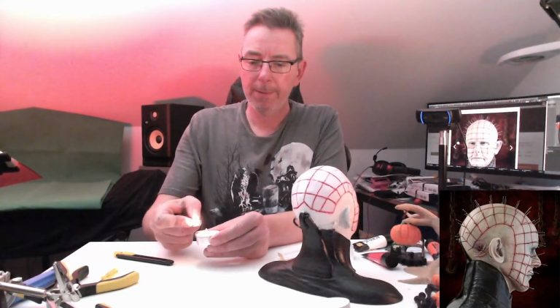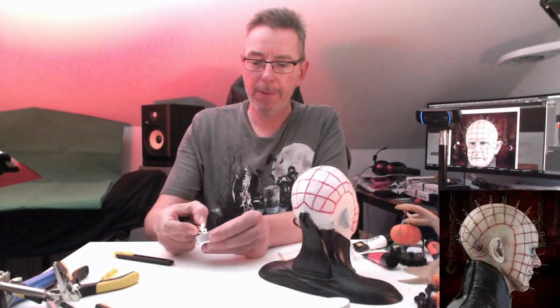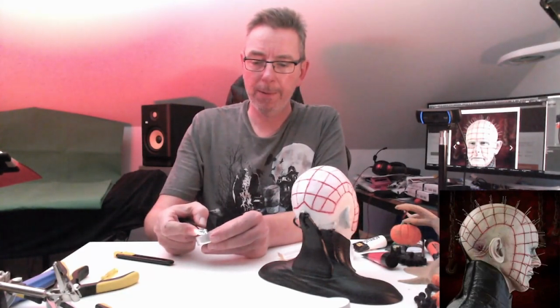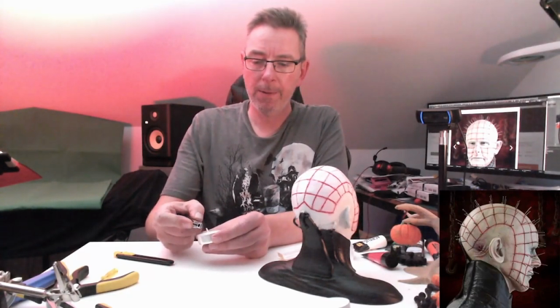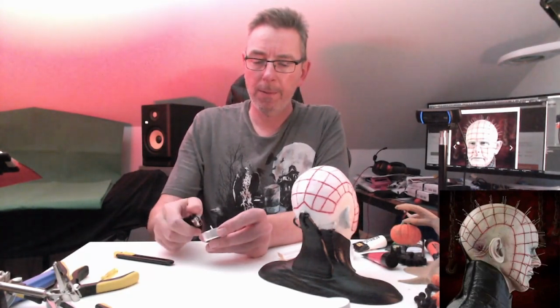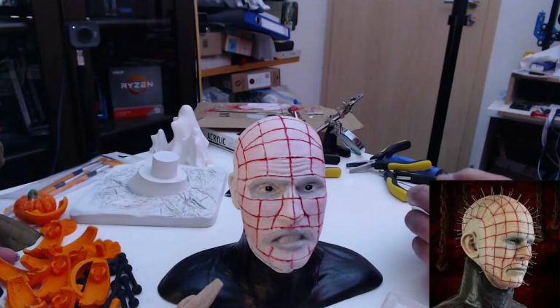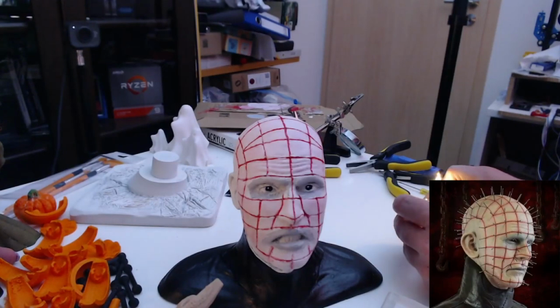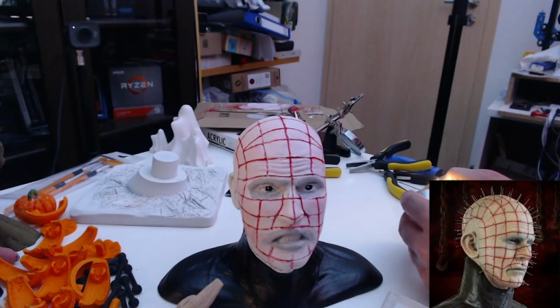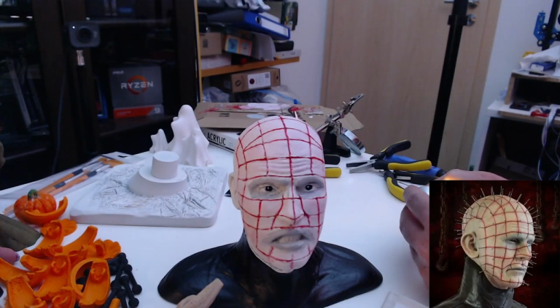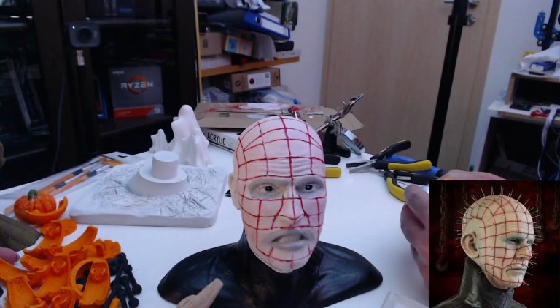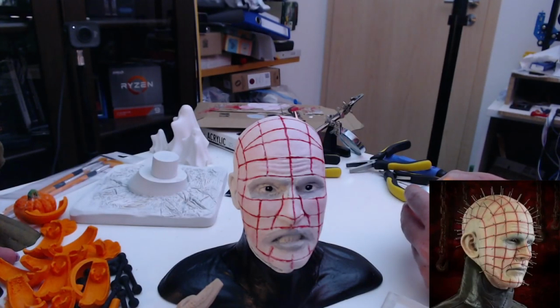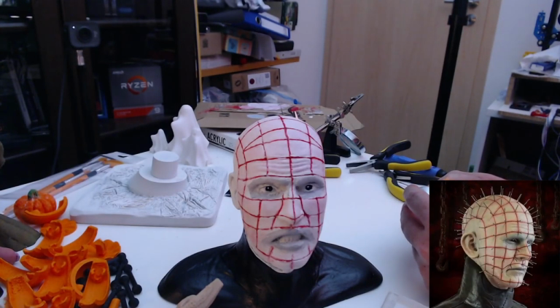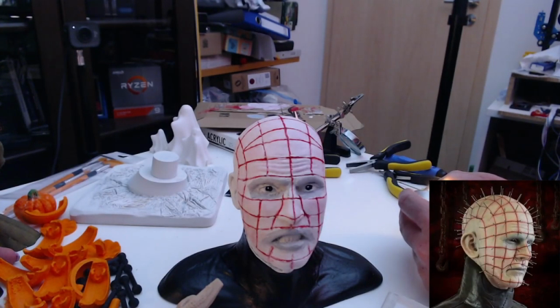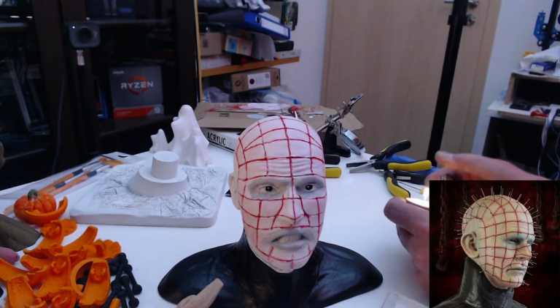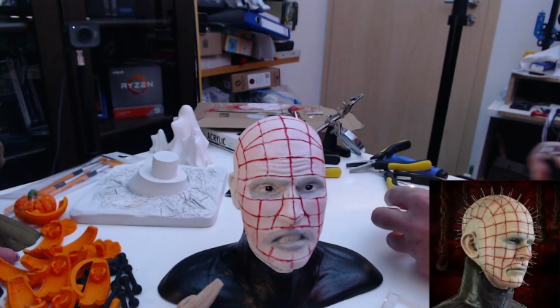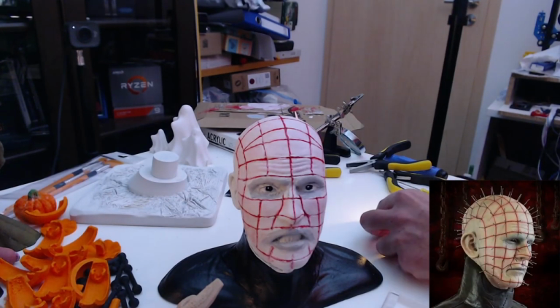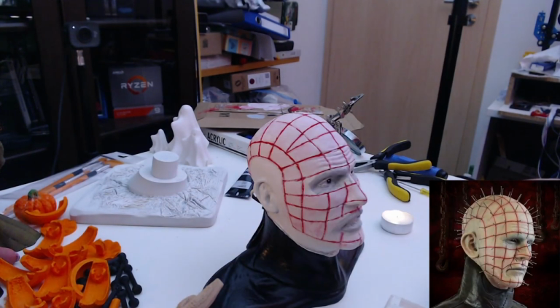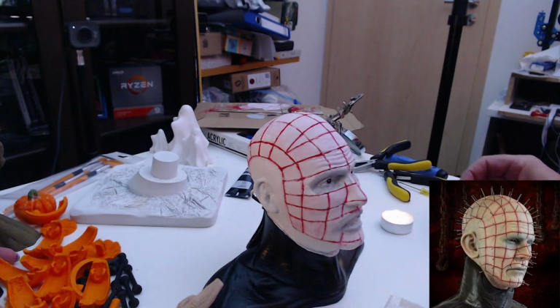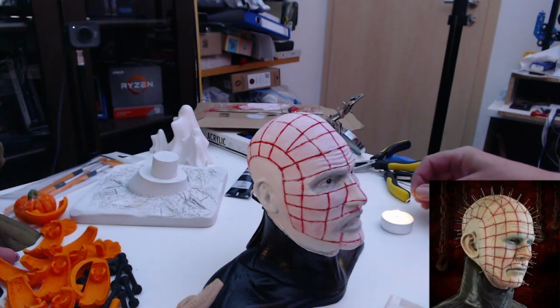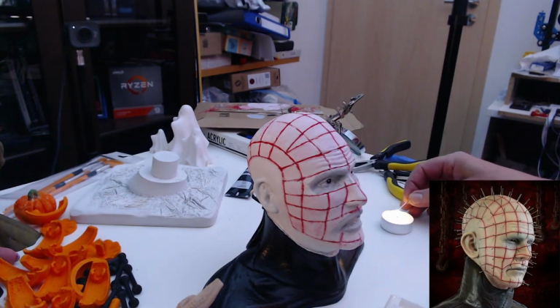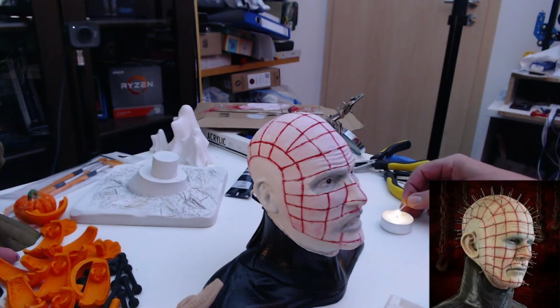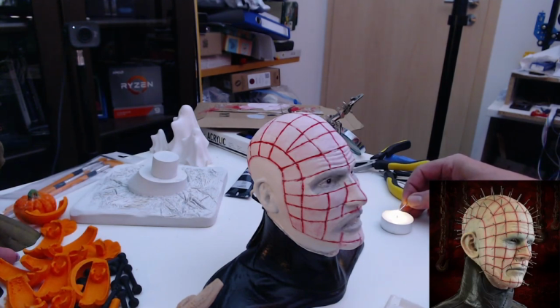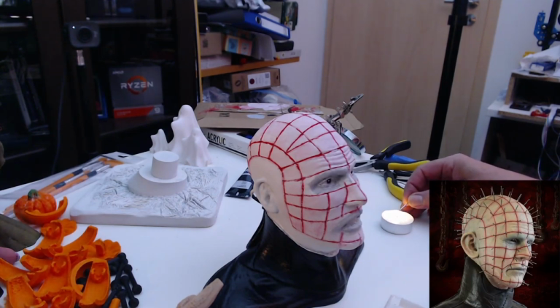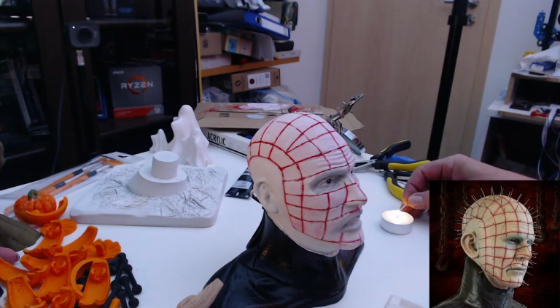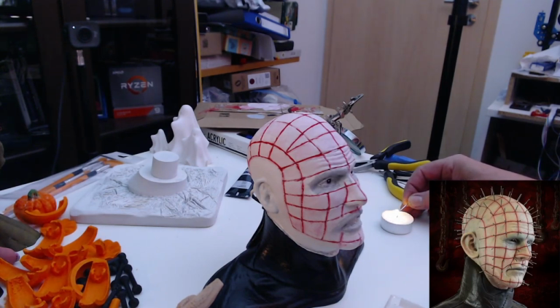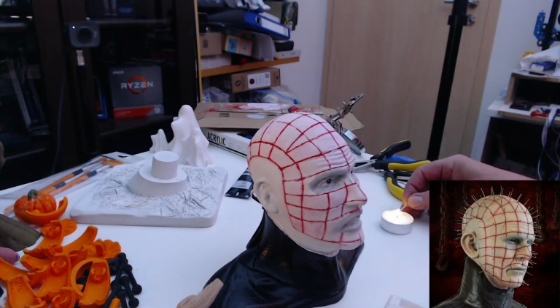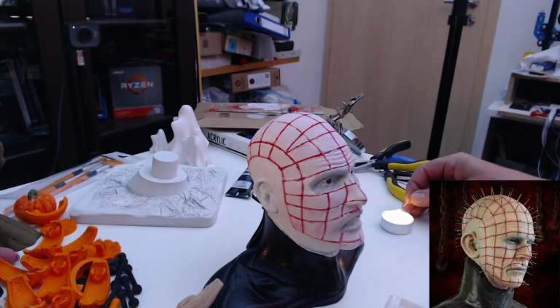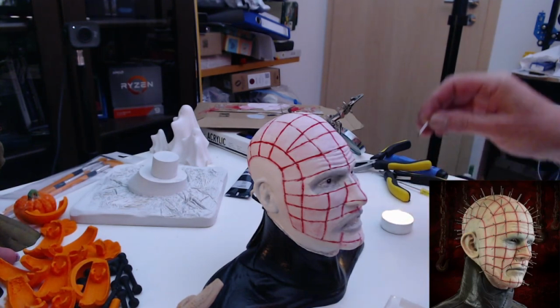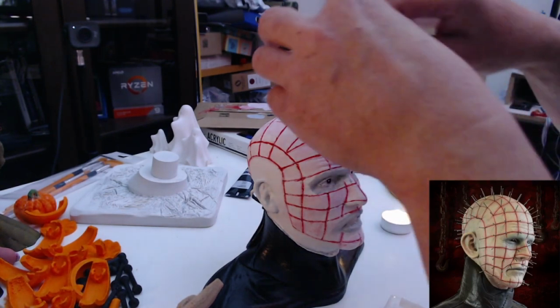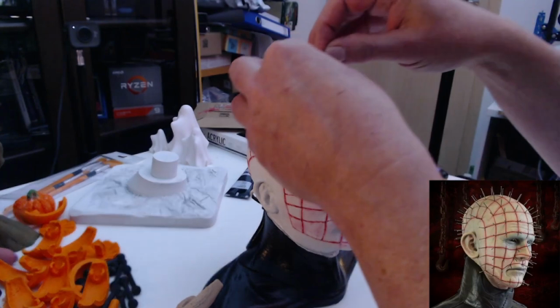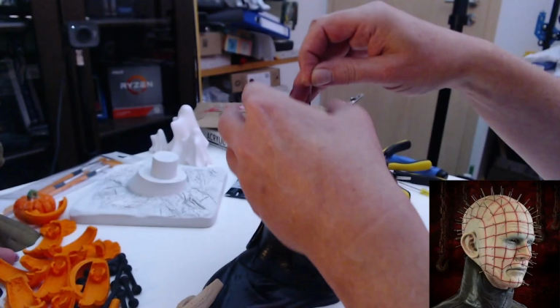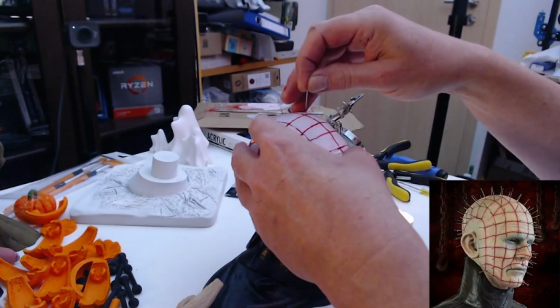I think this looks already very good, and now we have to put in the pins. I have a candle to heat up the tips of the pins before inserting them.